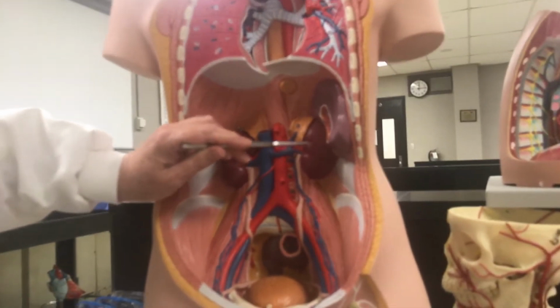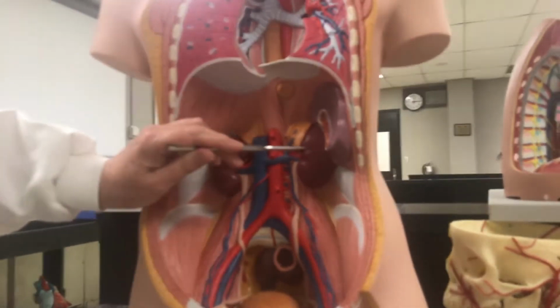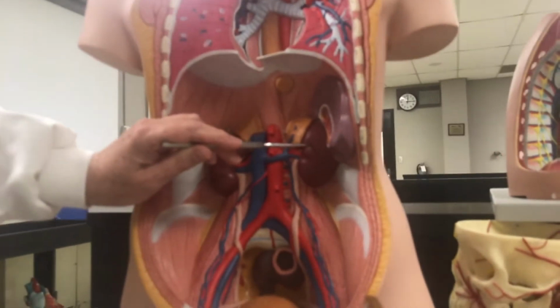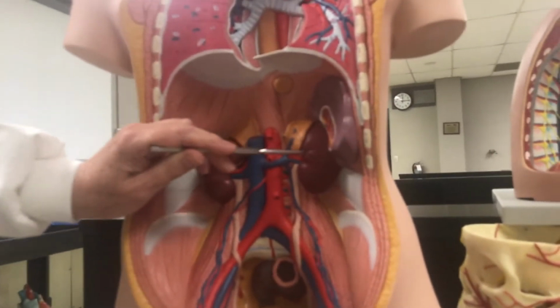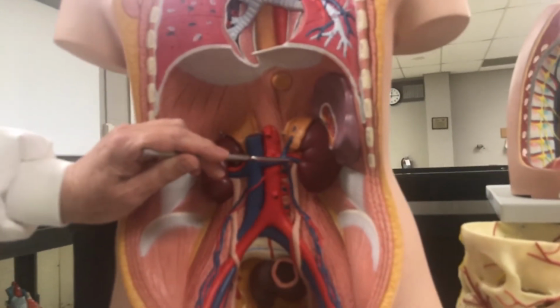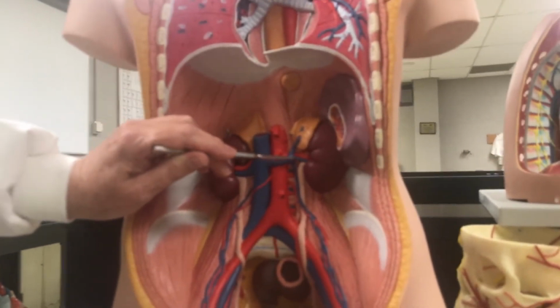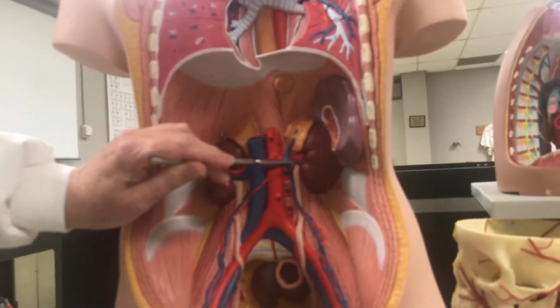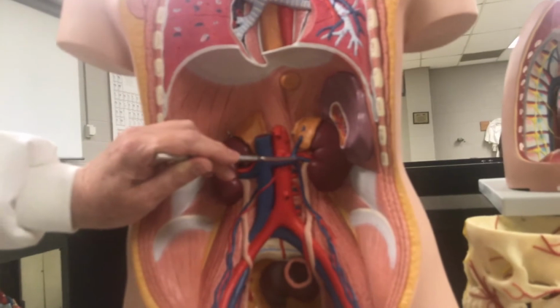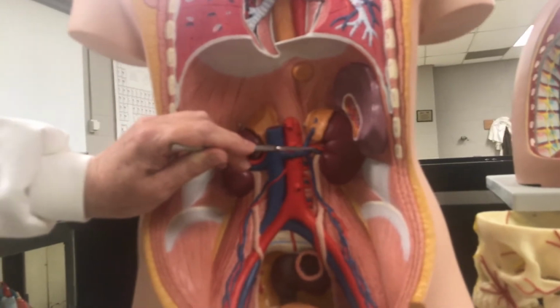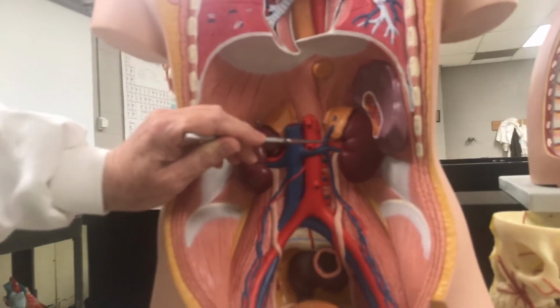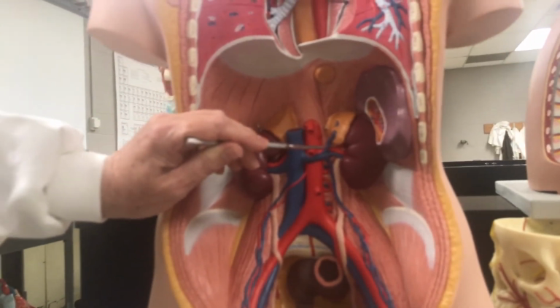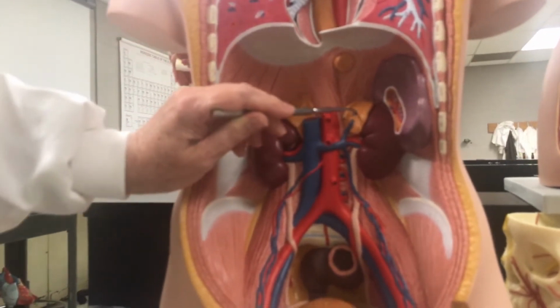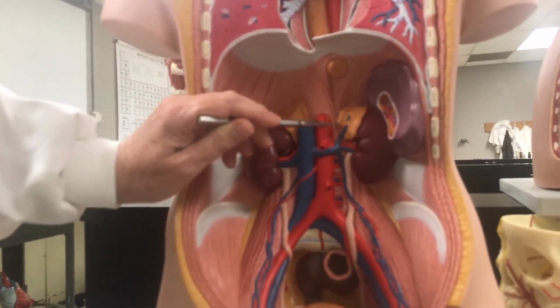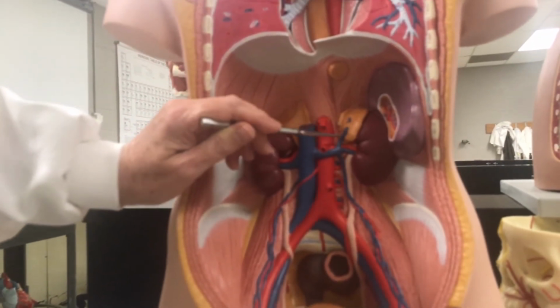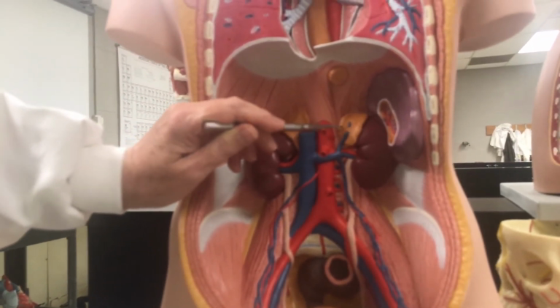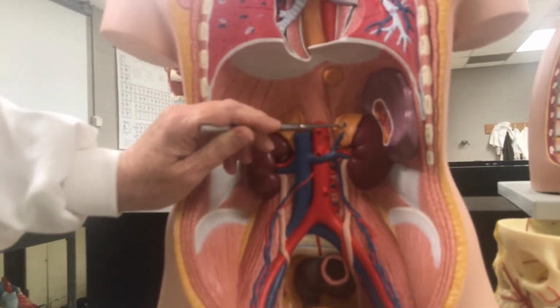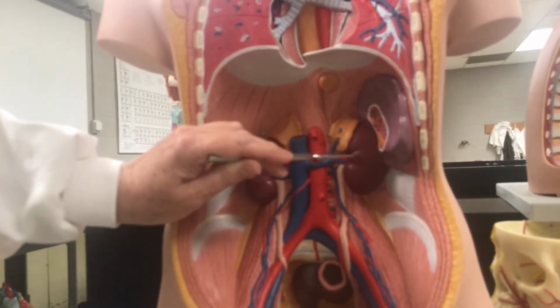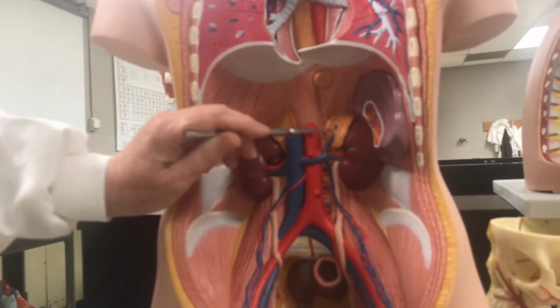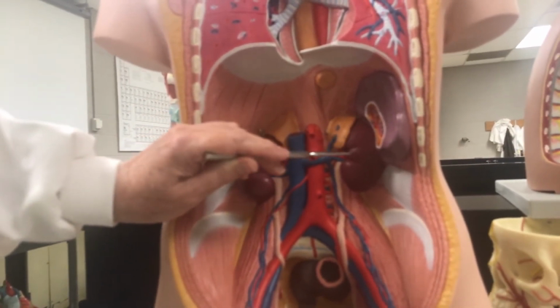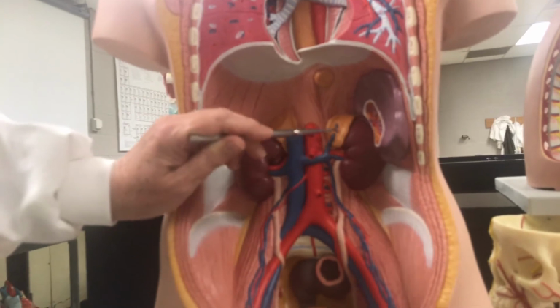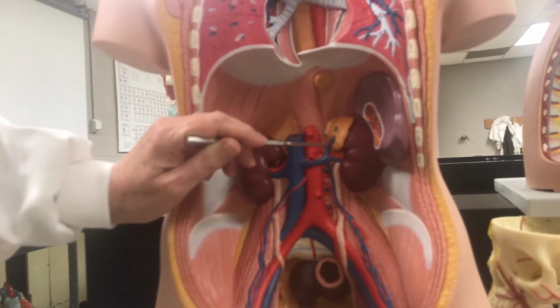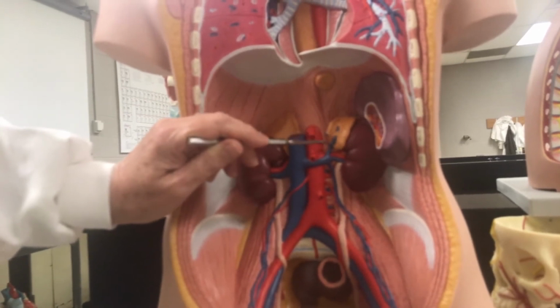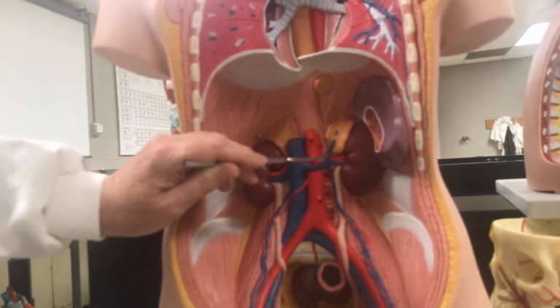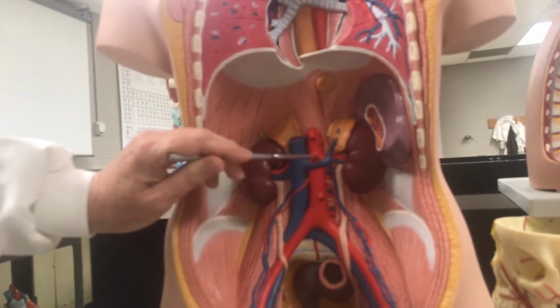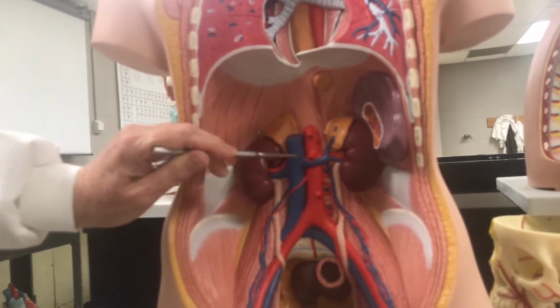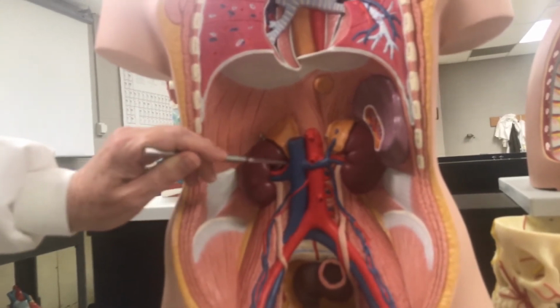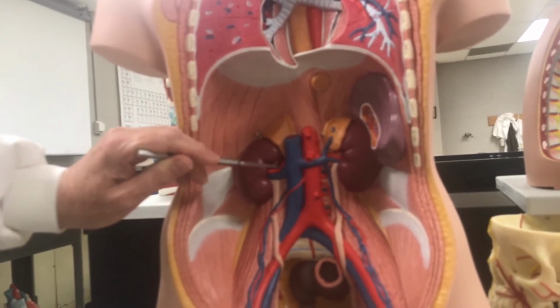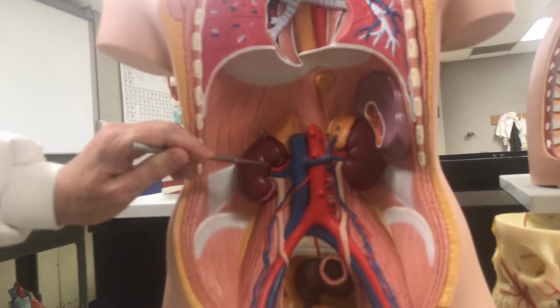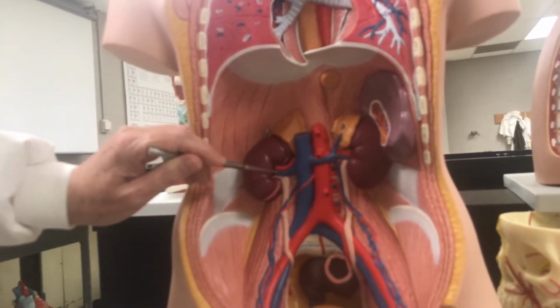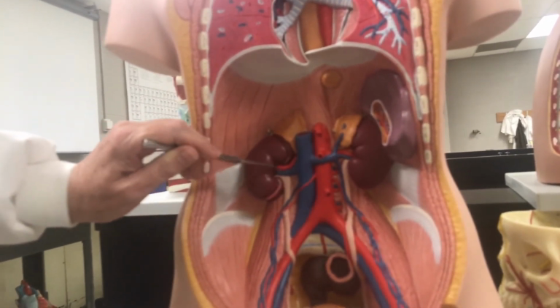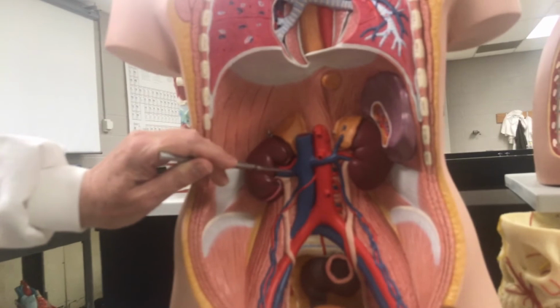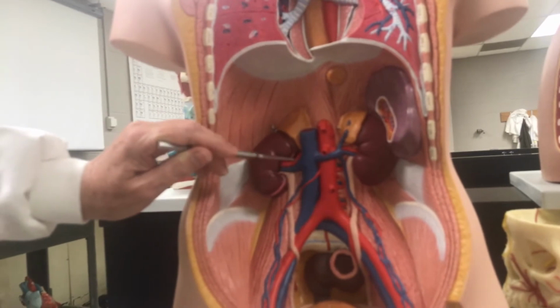This is the kidney, so we've got the renal vein coming off of it. The suprarenal vein — this would be the left renal, left suprarenal. And then over here we've got the right renal vein.